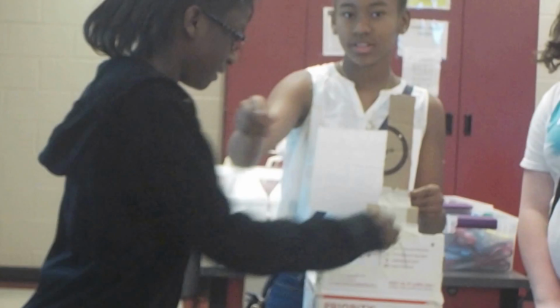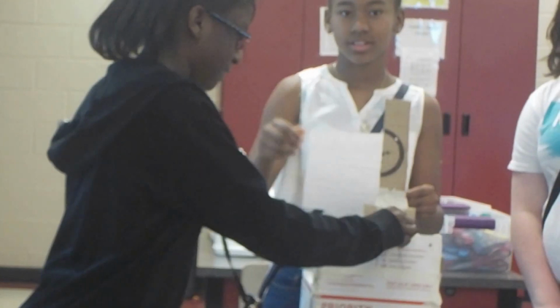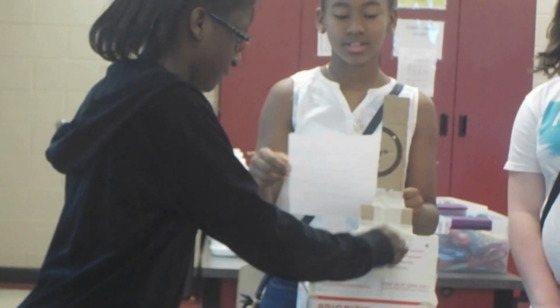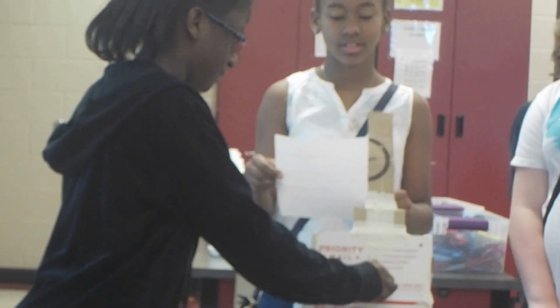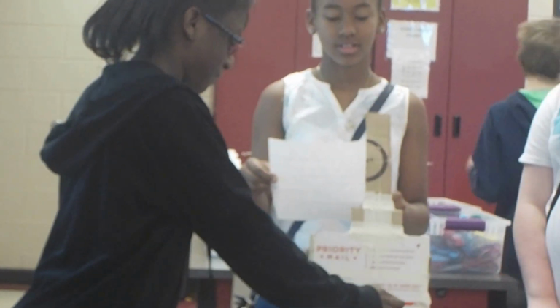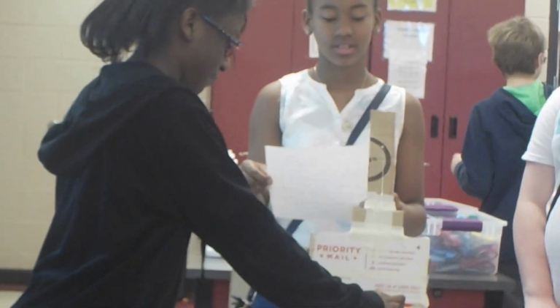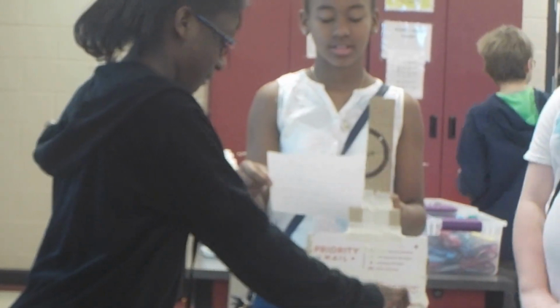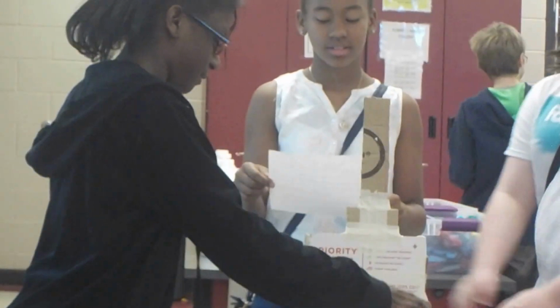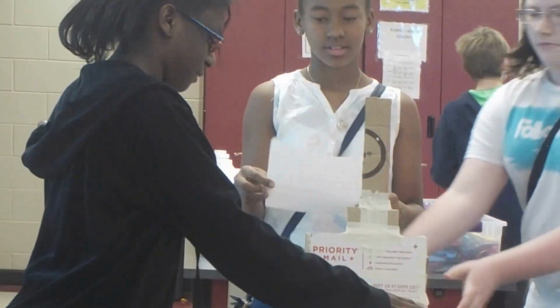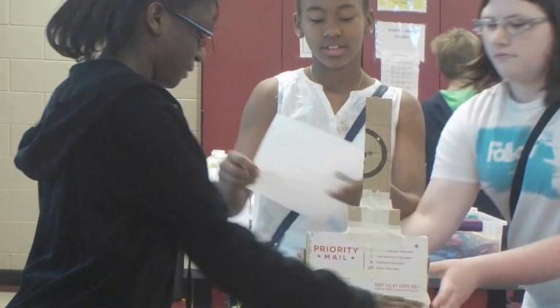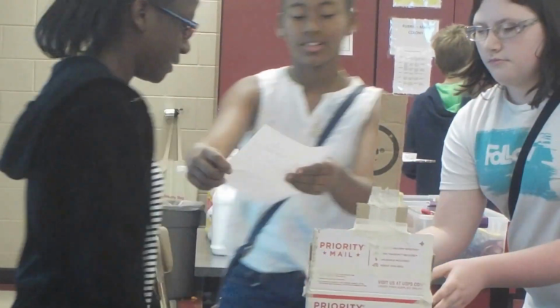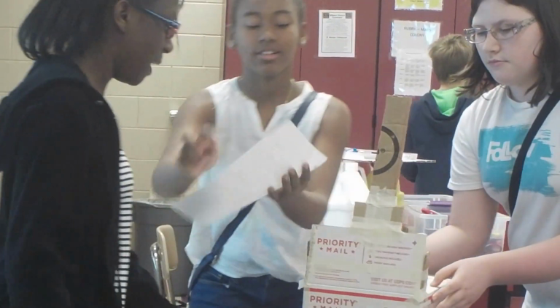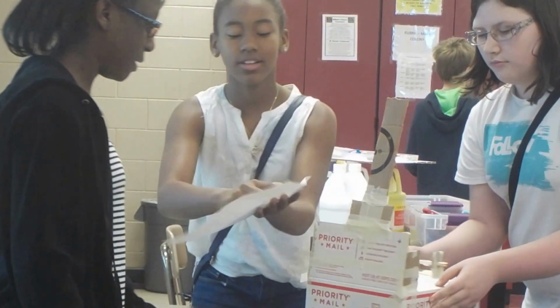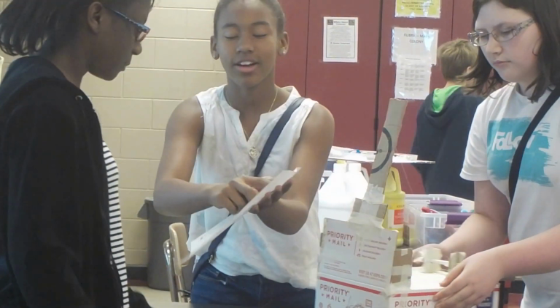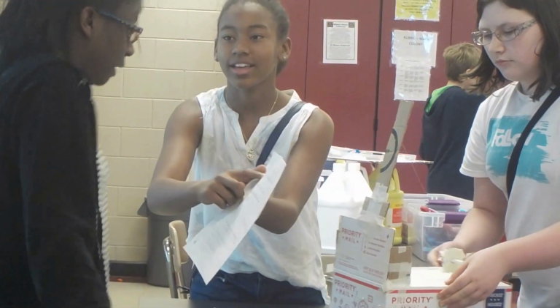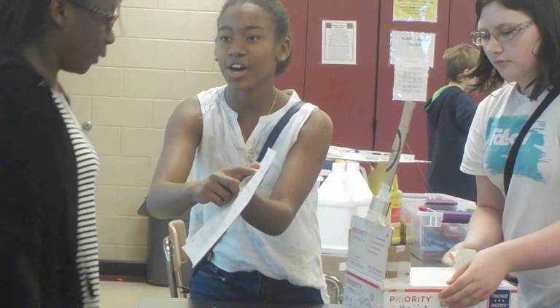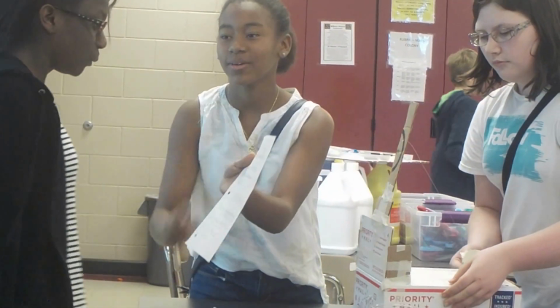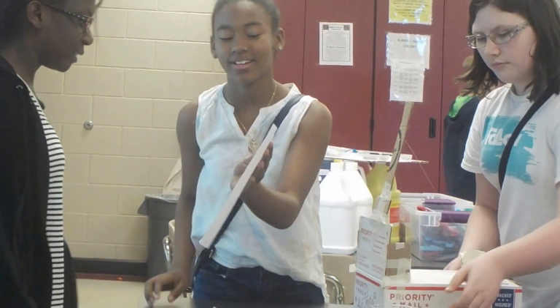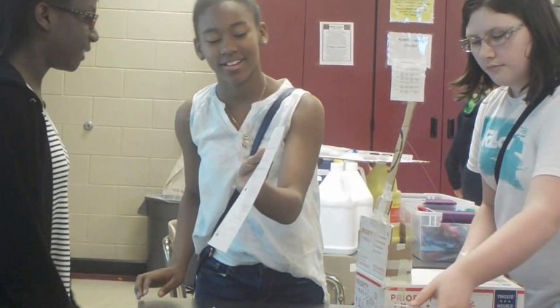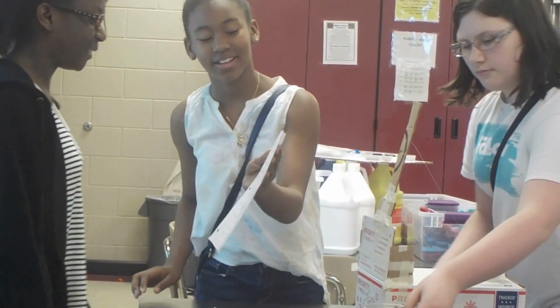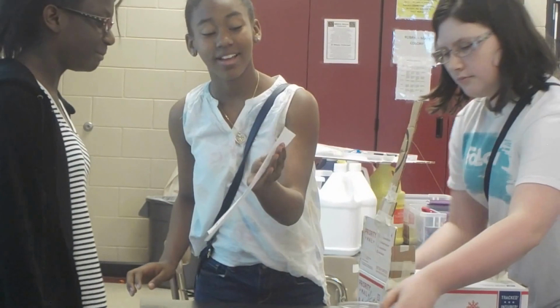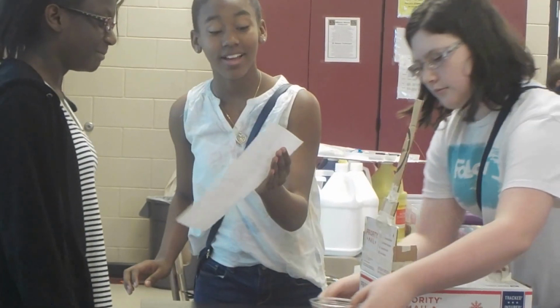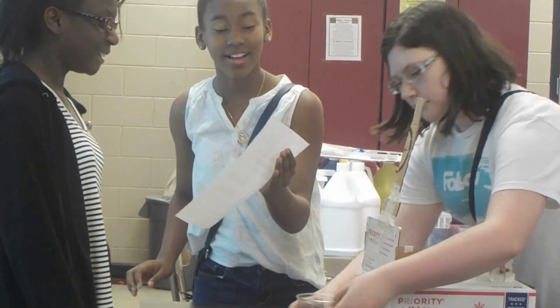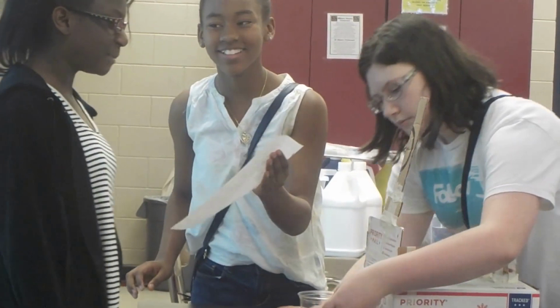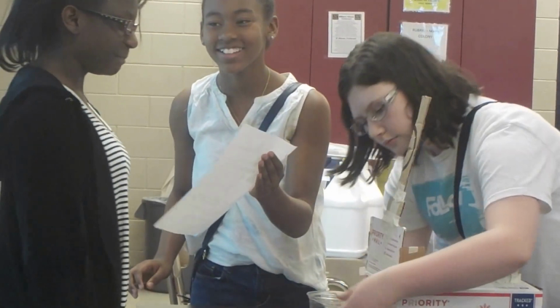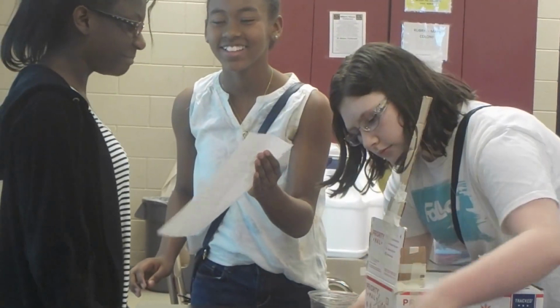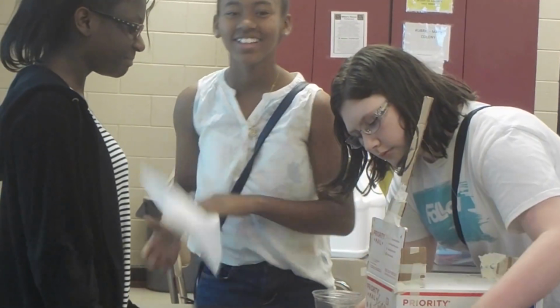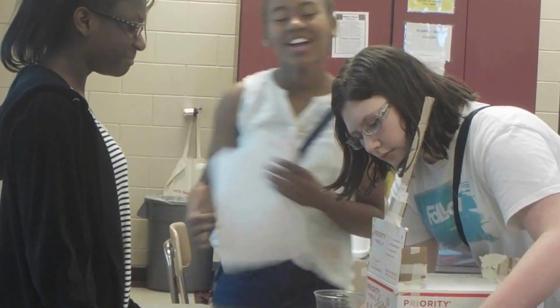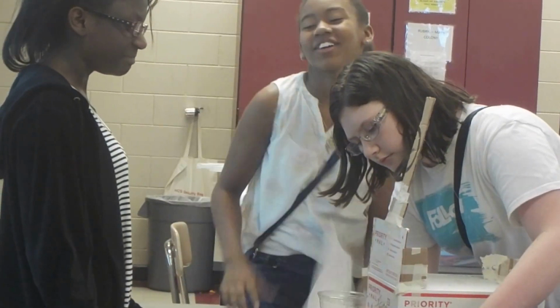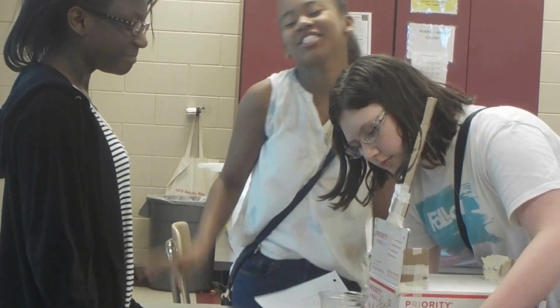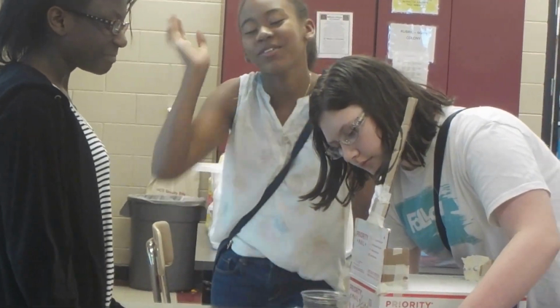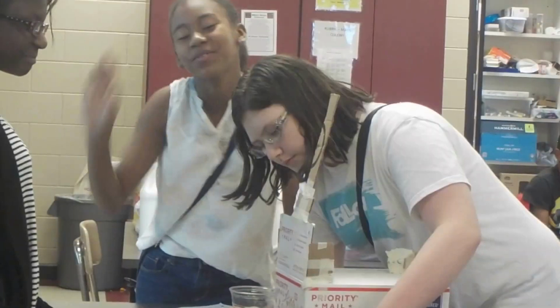Turn it sideways so I can see it better. So explain to us how this is going to work.